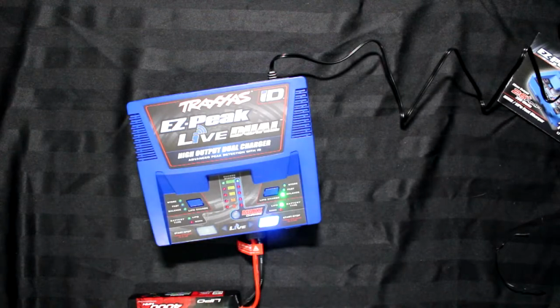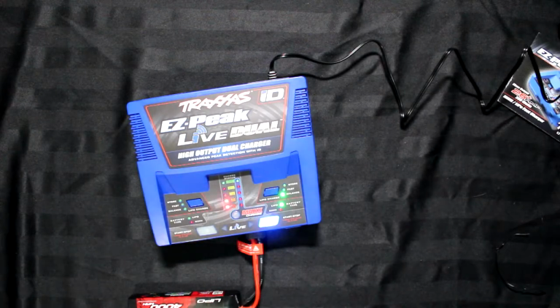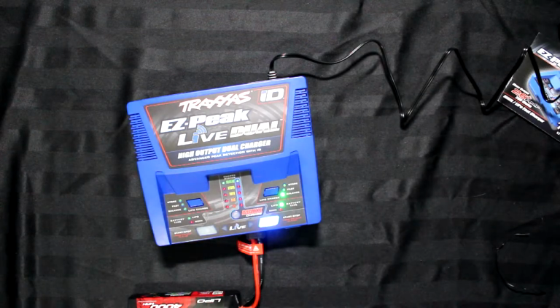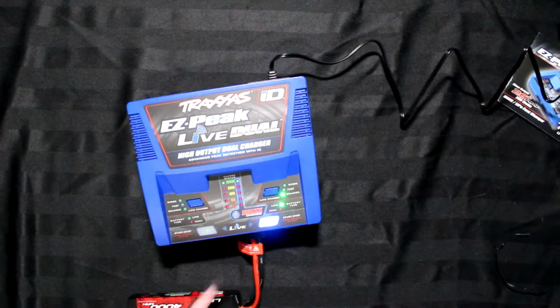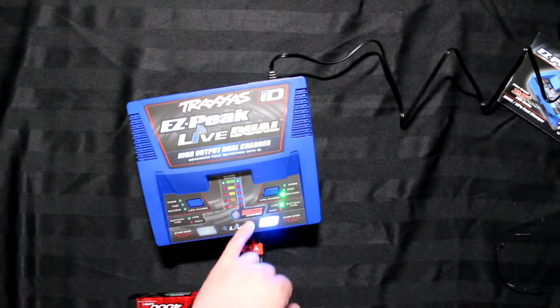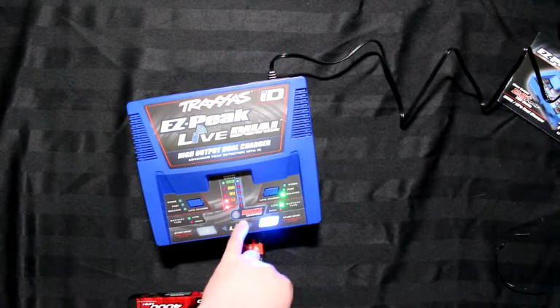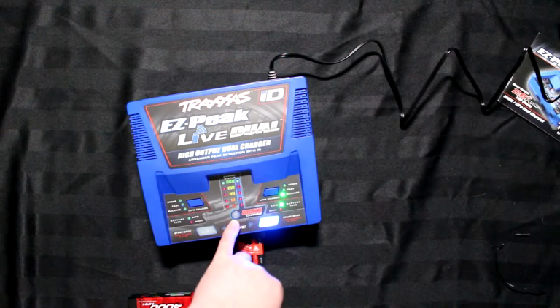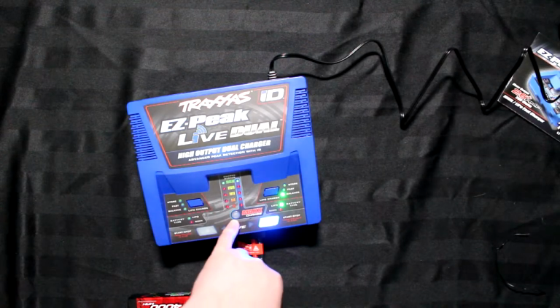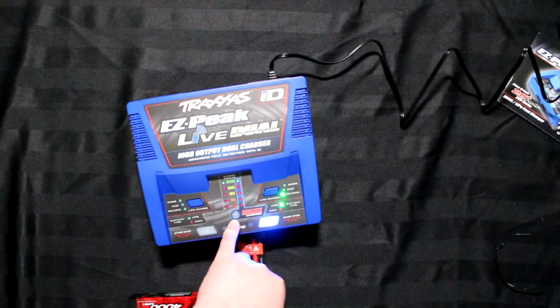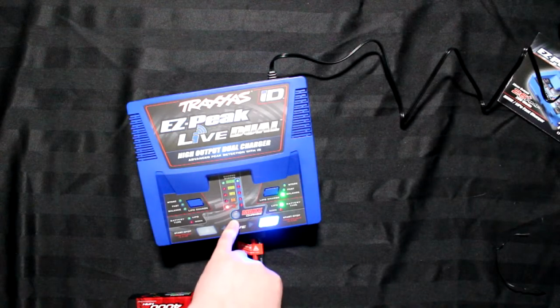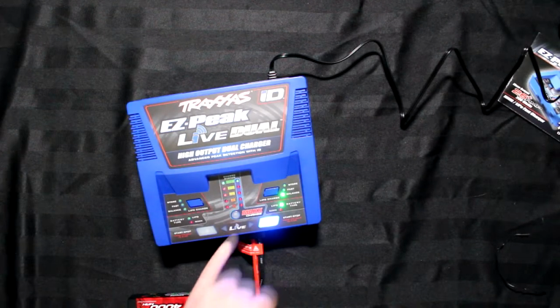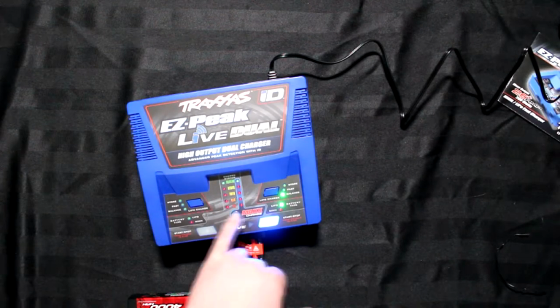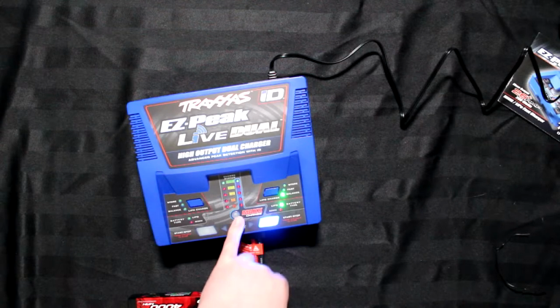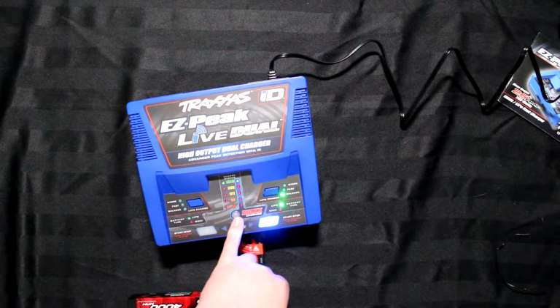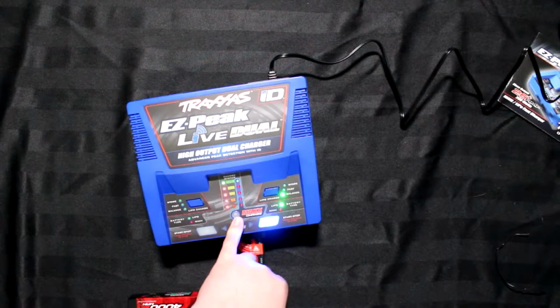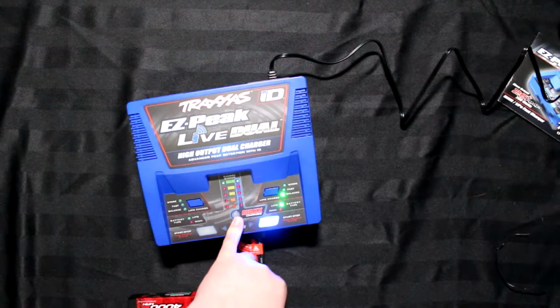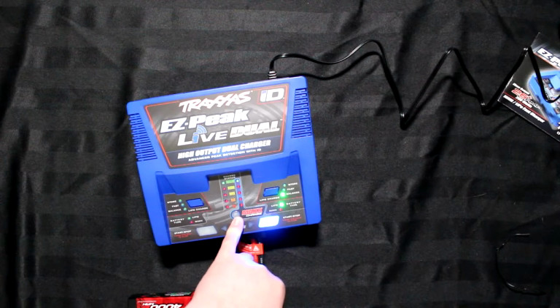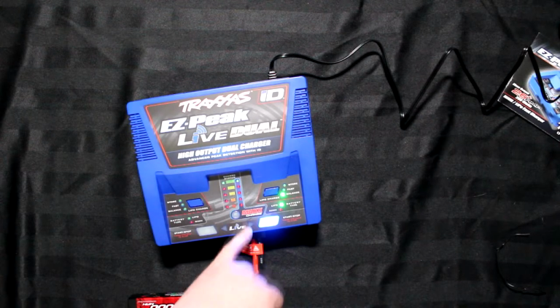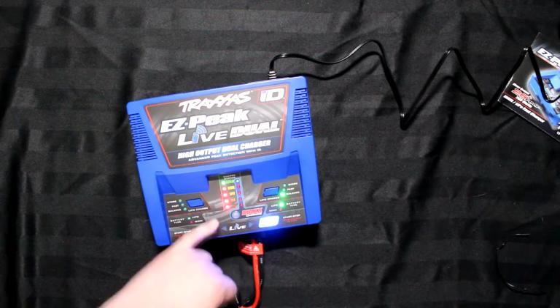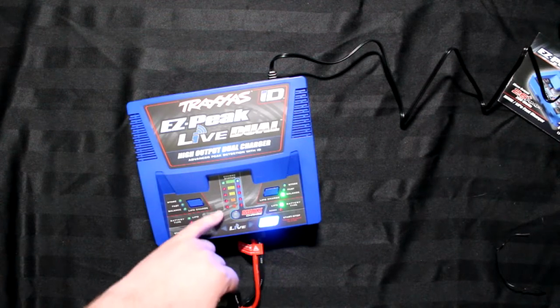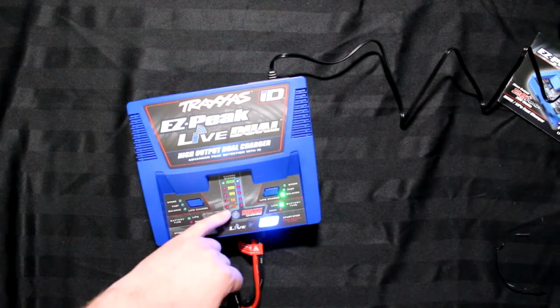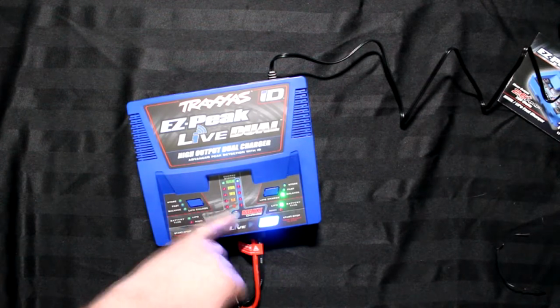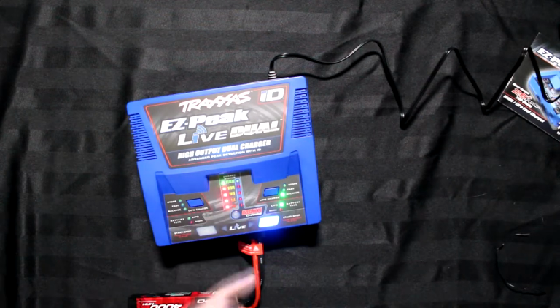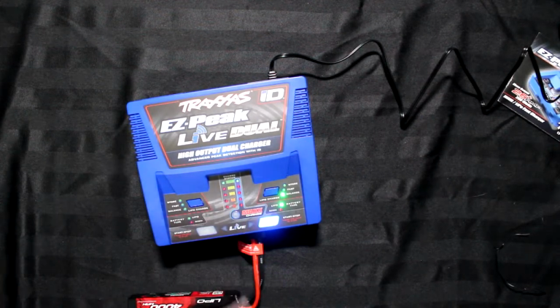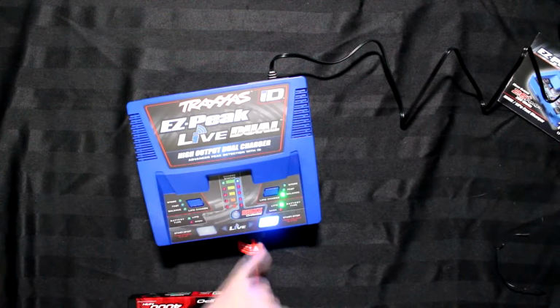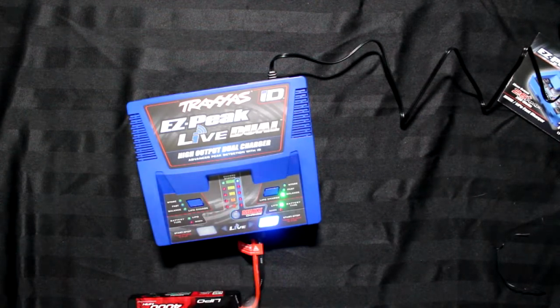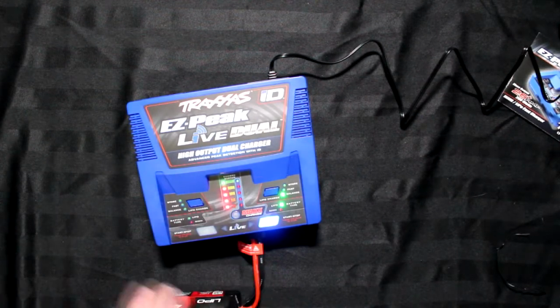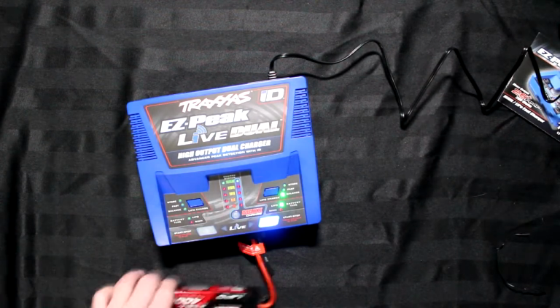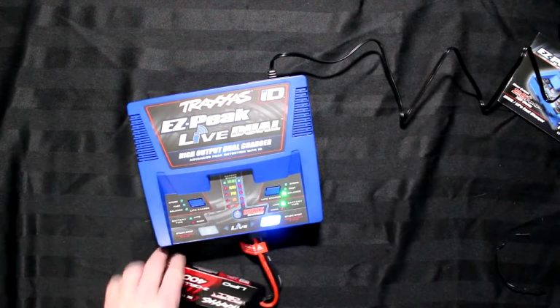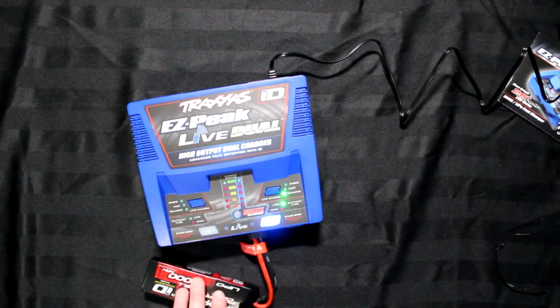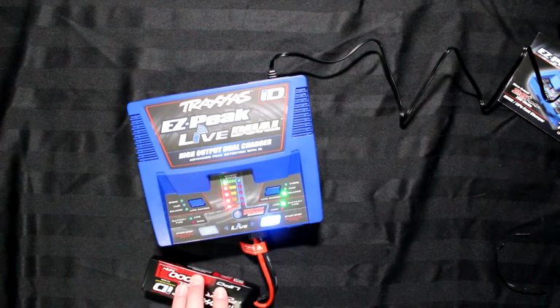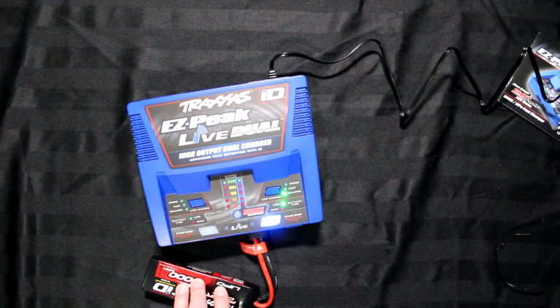Now it does have the max charge feature. If I press max charge, basically it will go to the highest charge capacity that this 4000 can do.